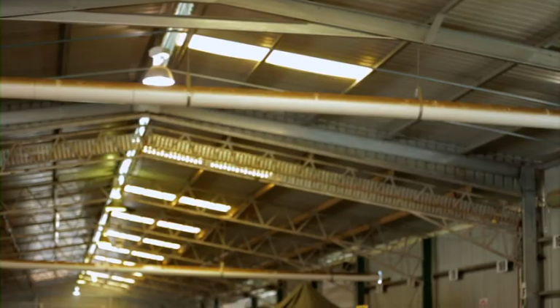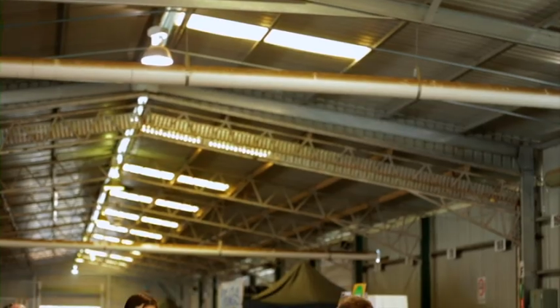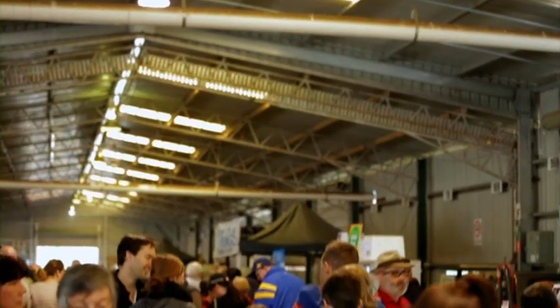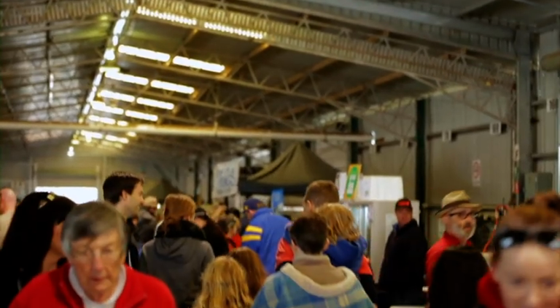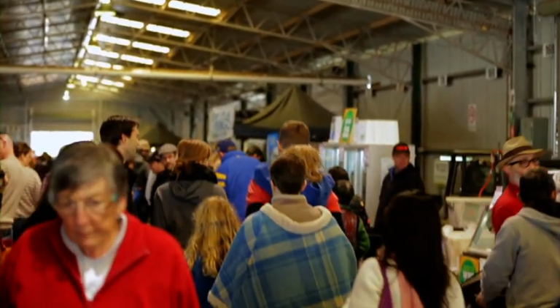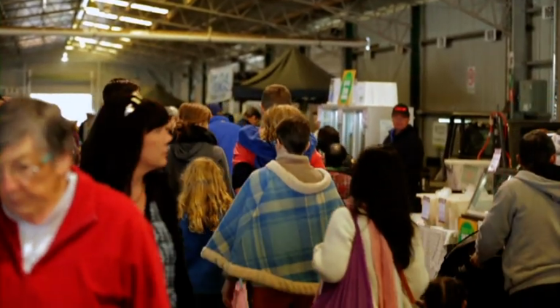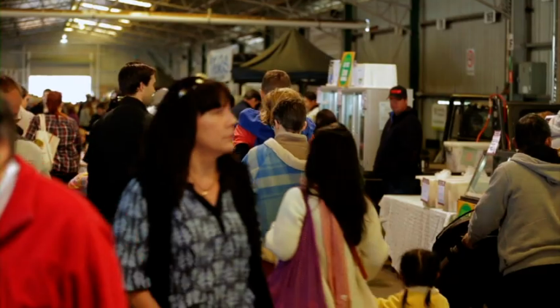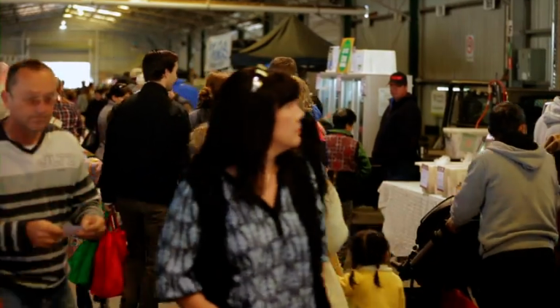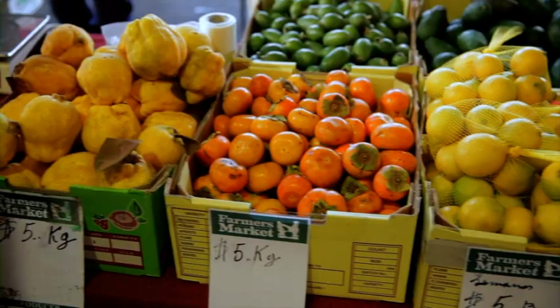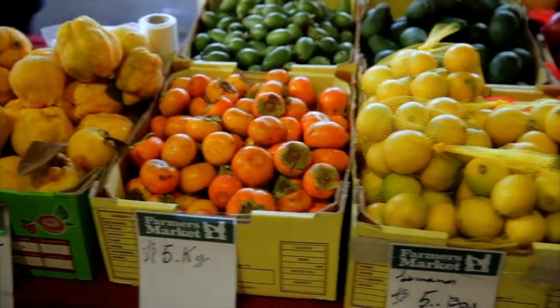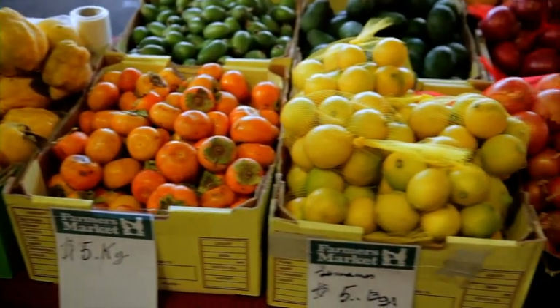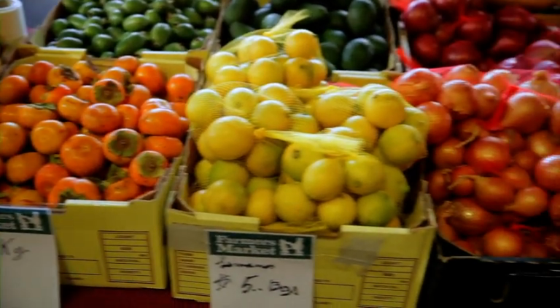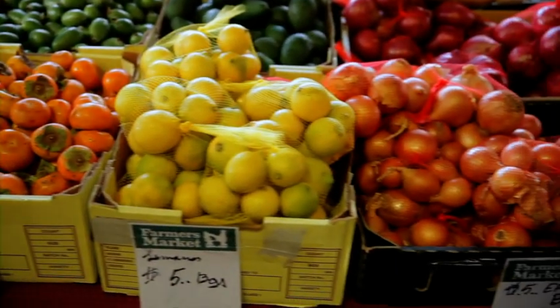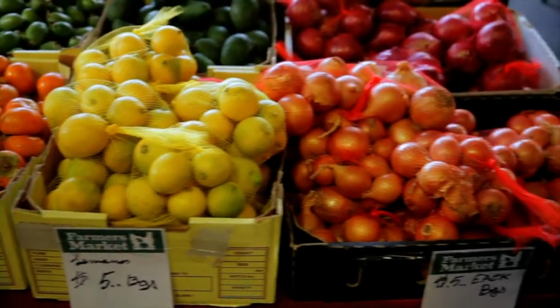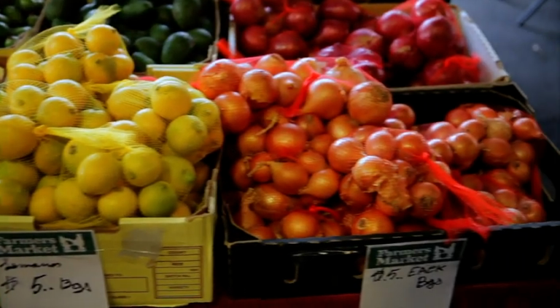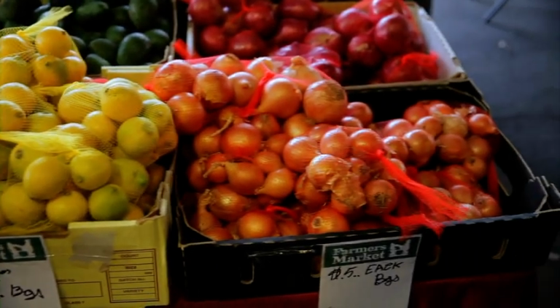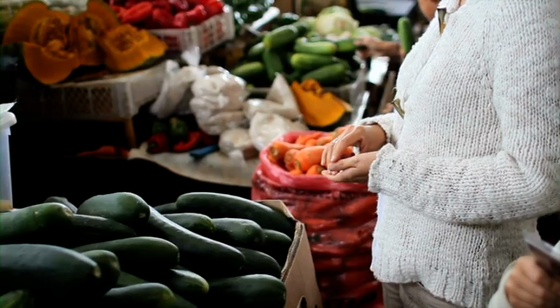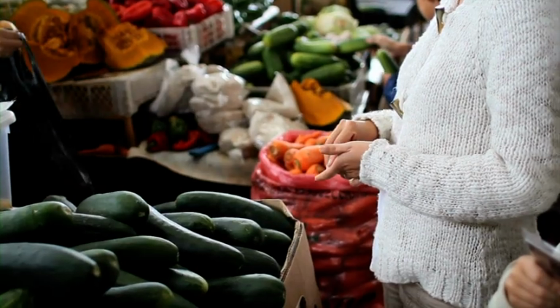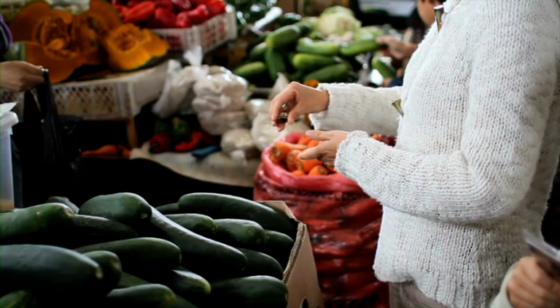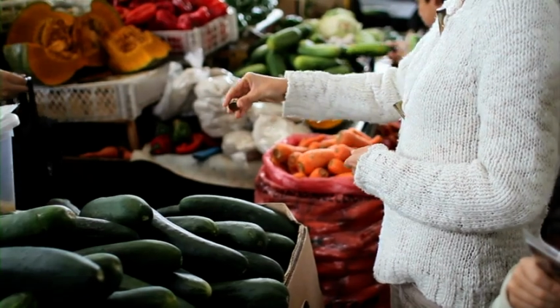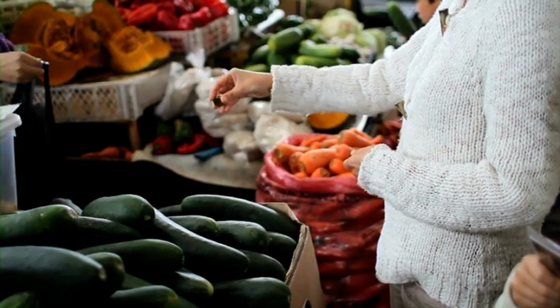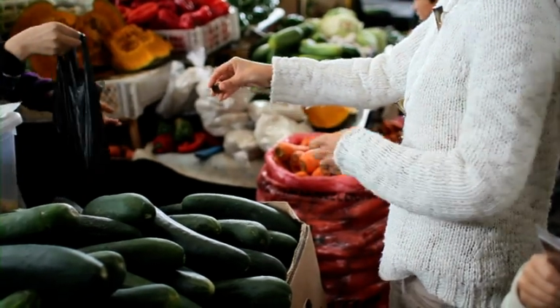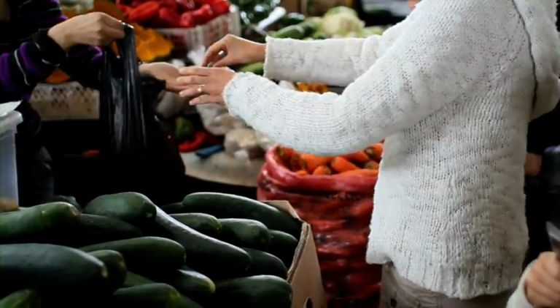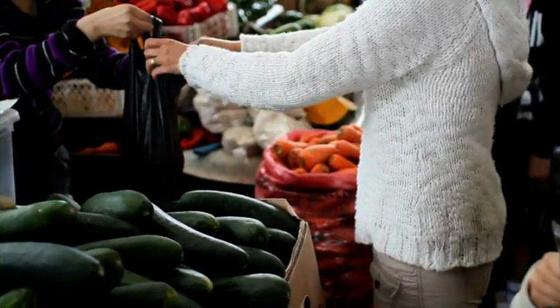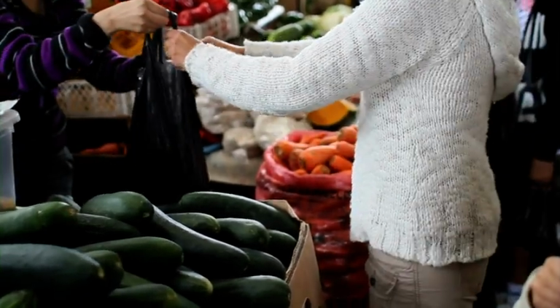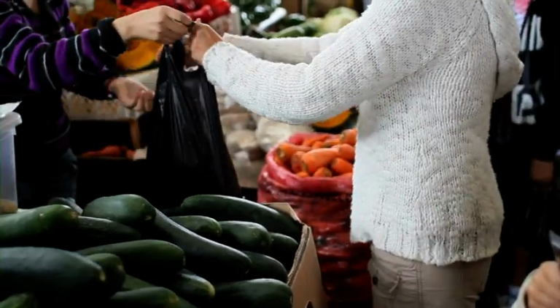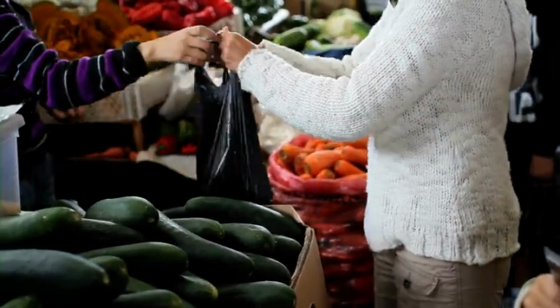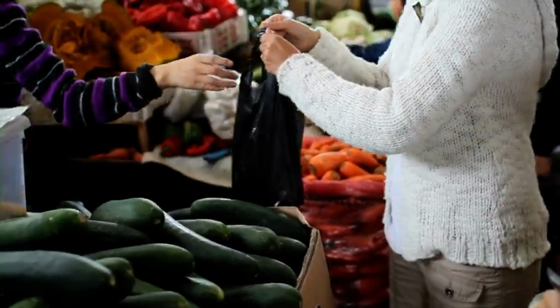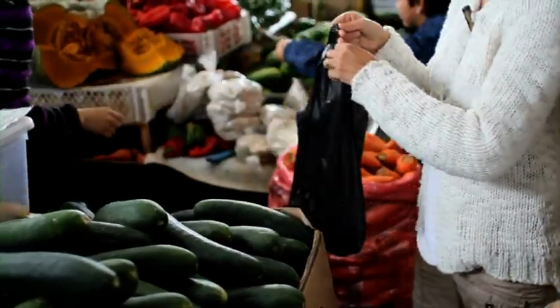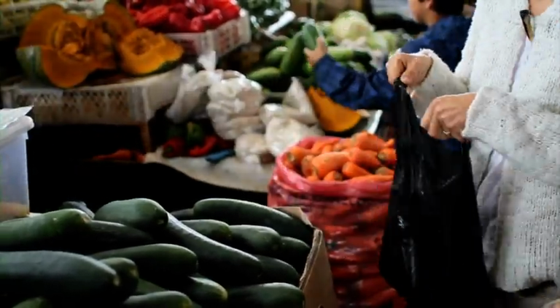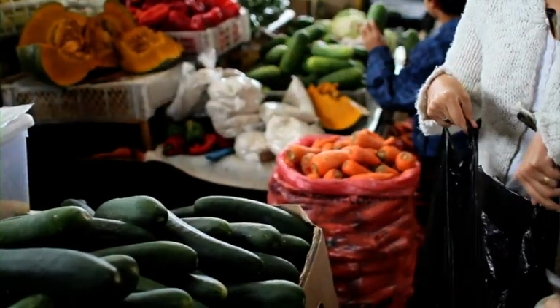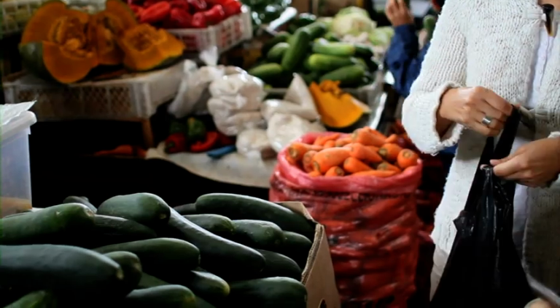If your produce or plant stock is being sold with that of others, try to keep yours separate. Try not to bring back unsold produce to your farm, but if you do, keep it isolated from other produce because you risk introducing new pests.